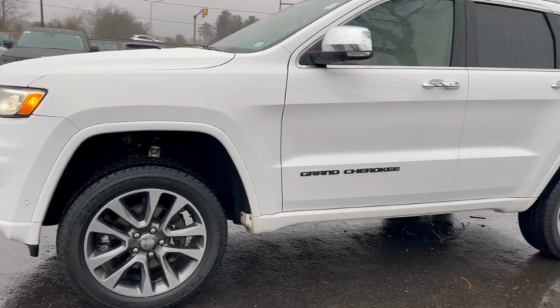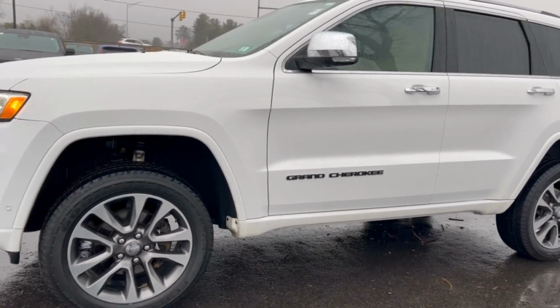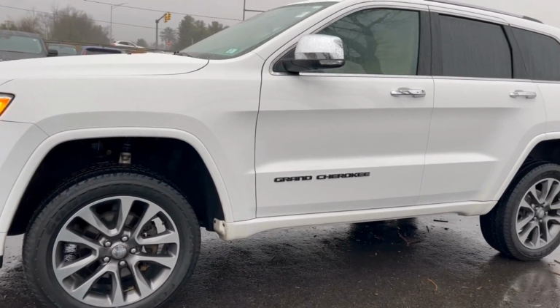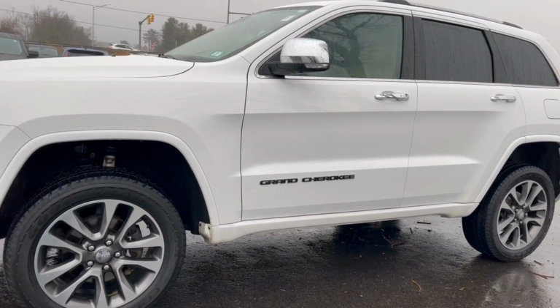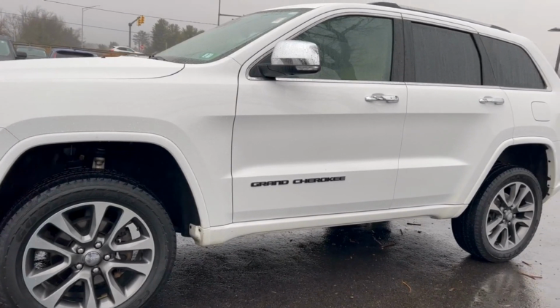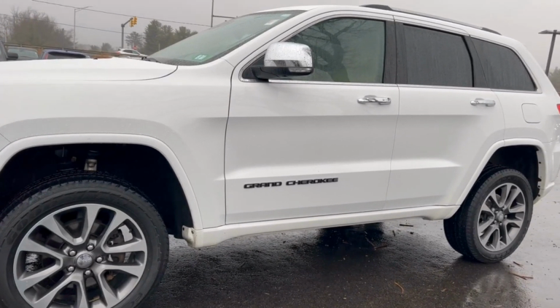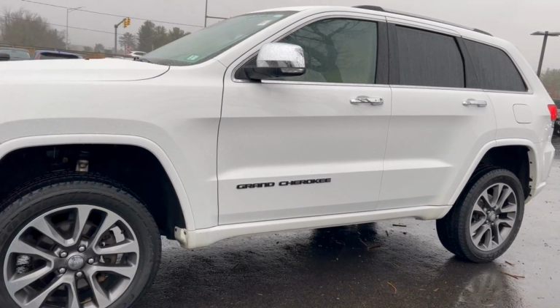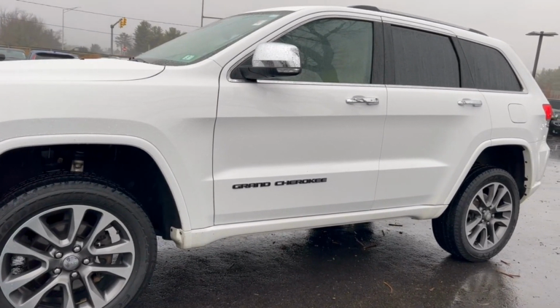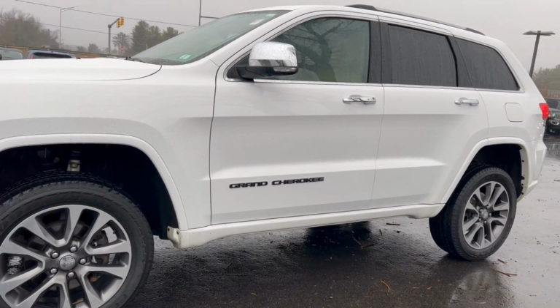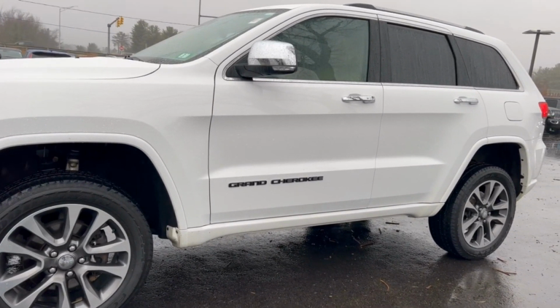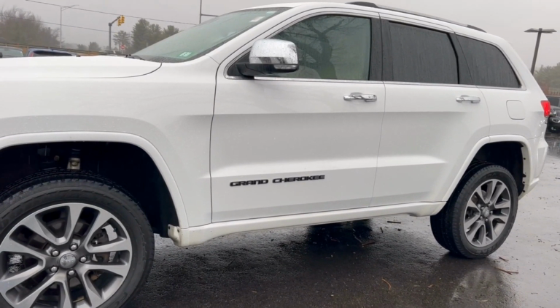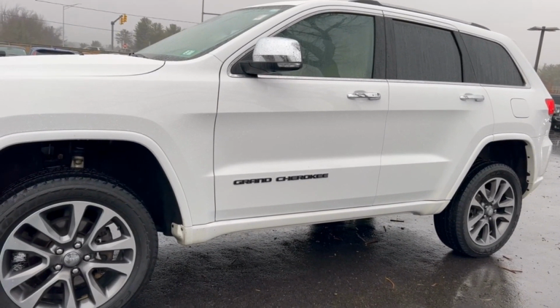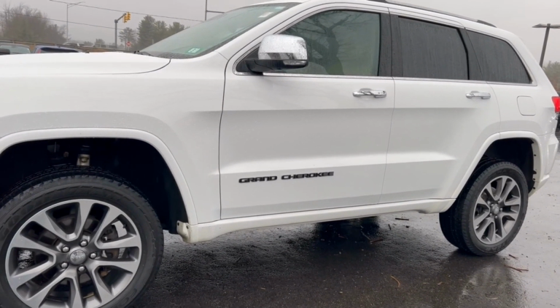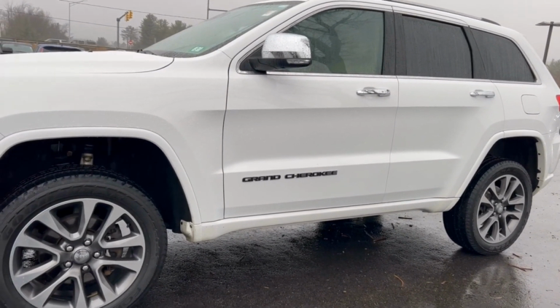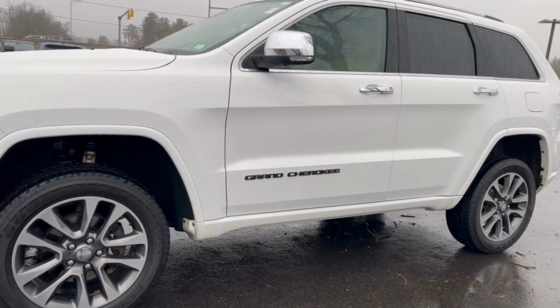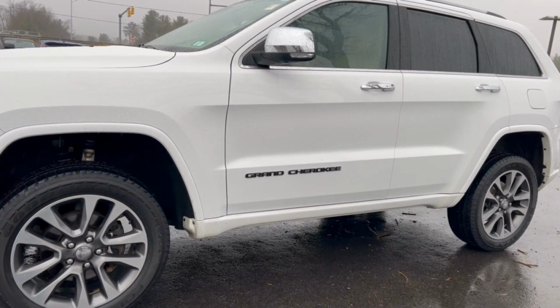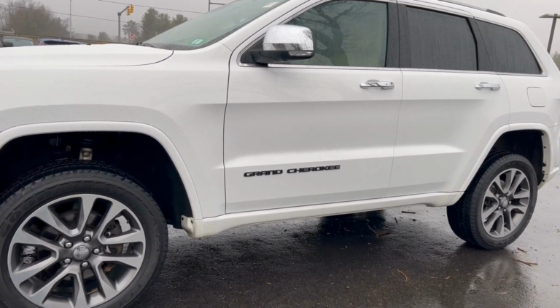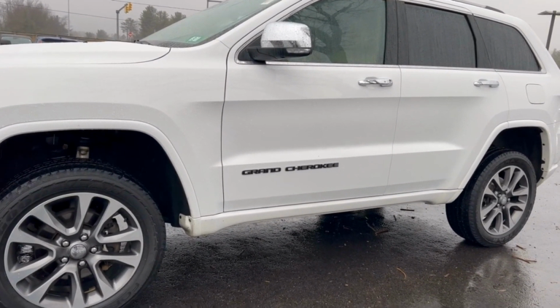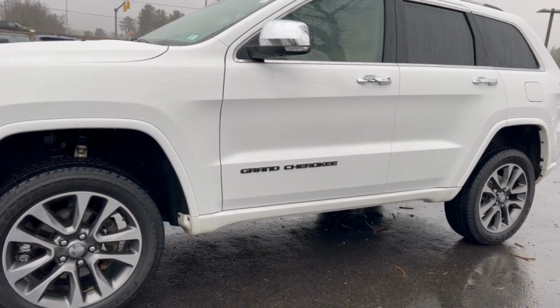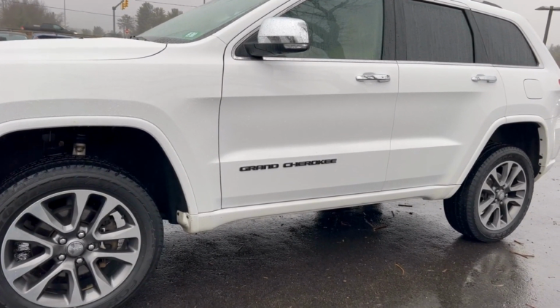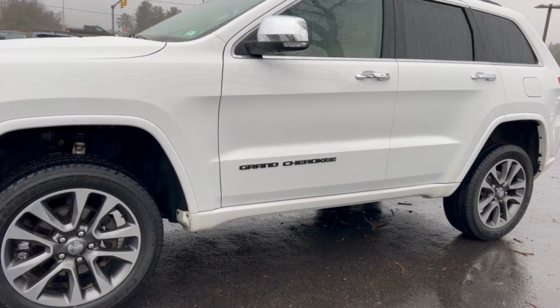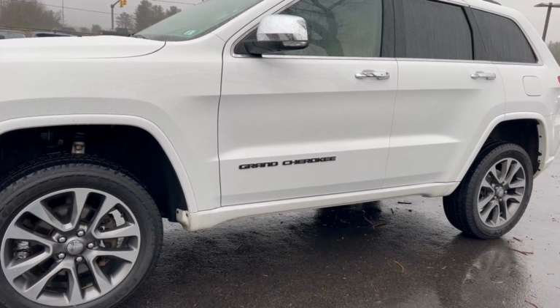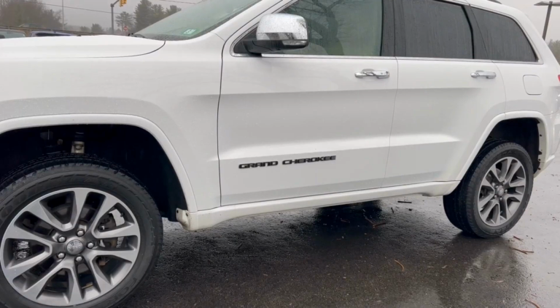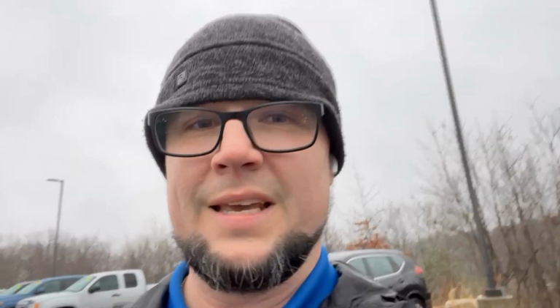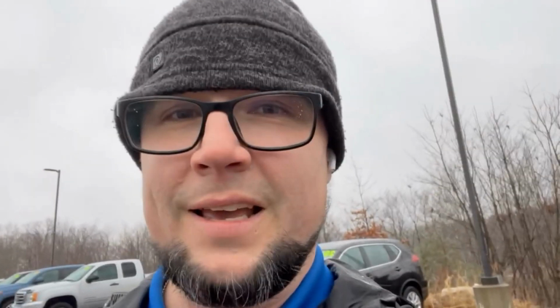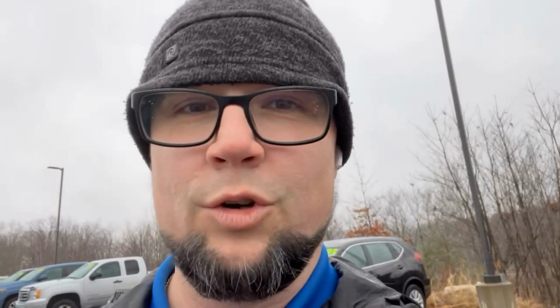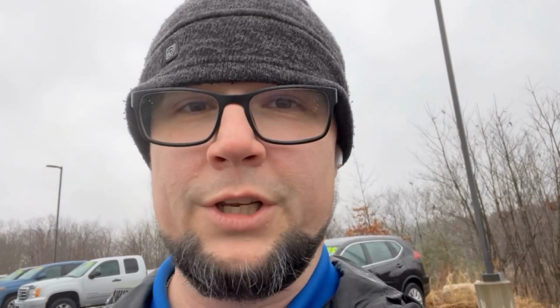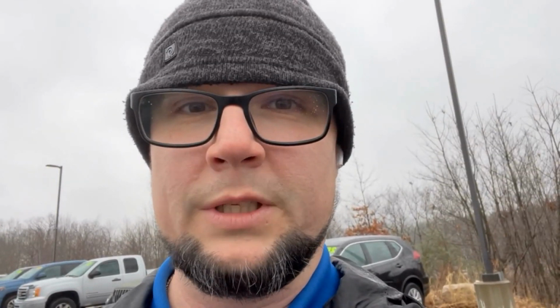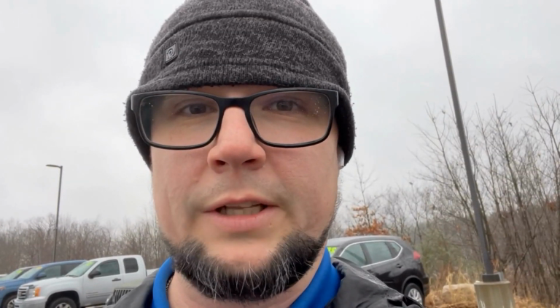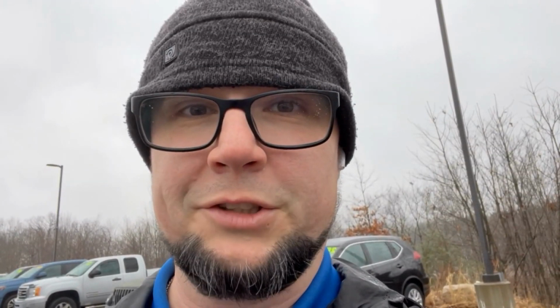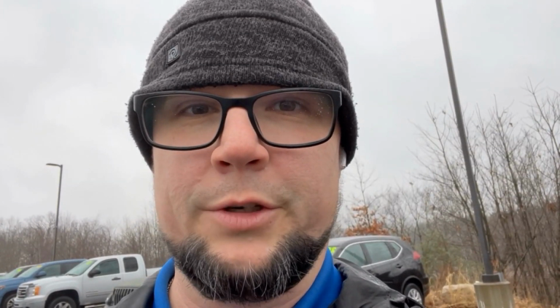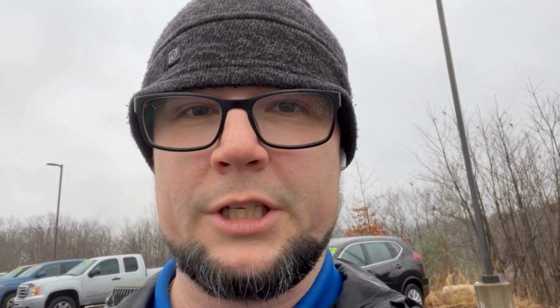Even though this is a nice vehicle, it can still handle some pretty rugged off-road terrain. And who couldn't use a little altitude adjustment?